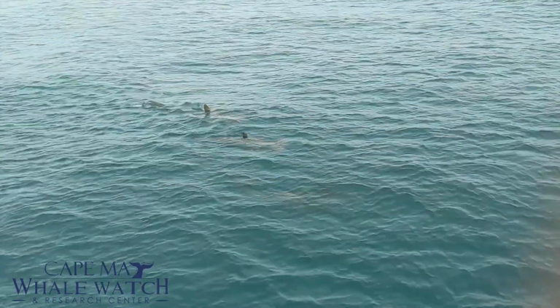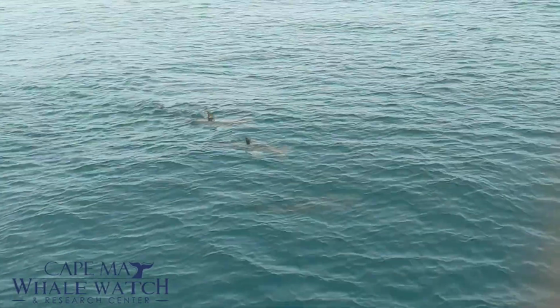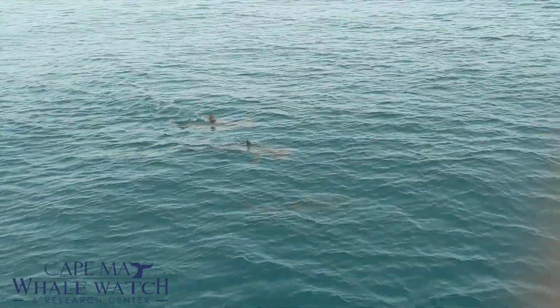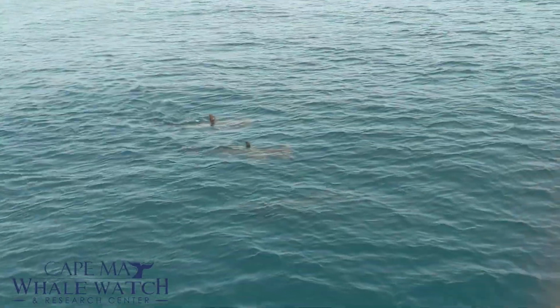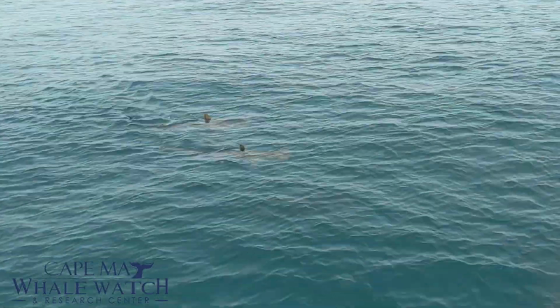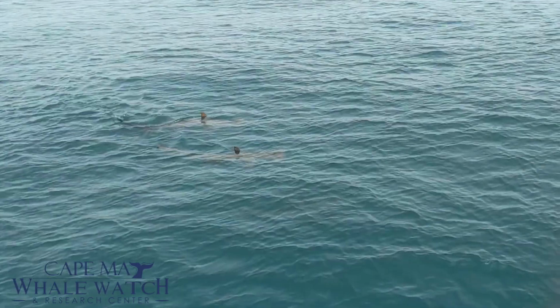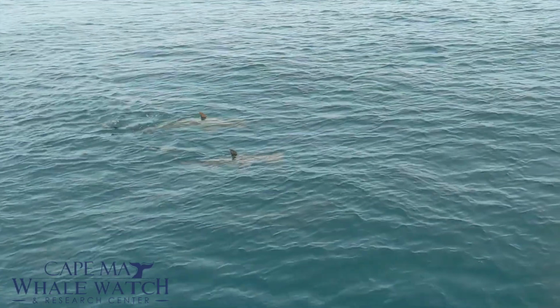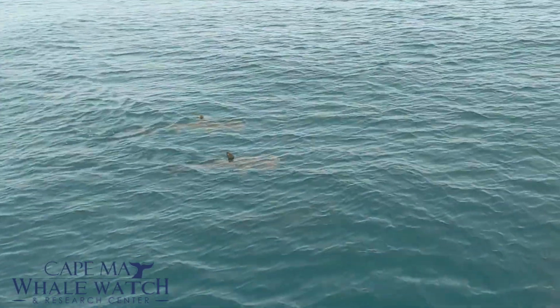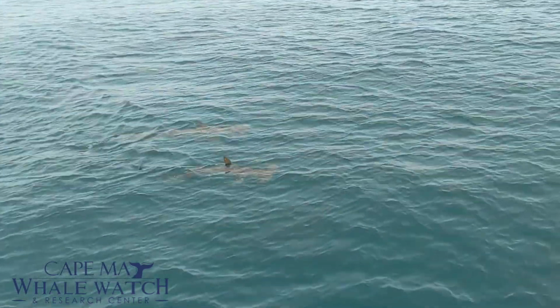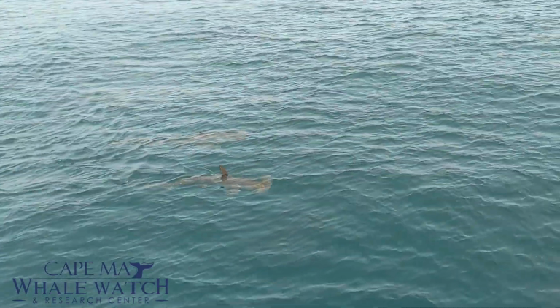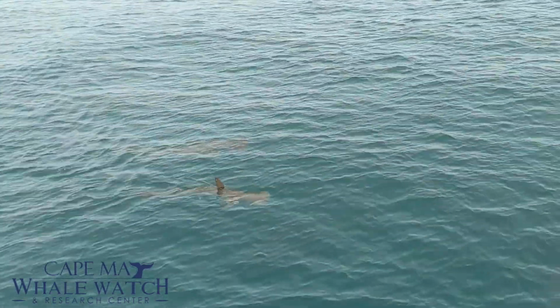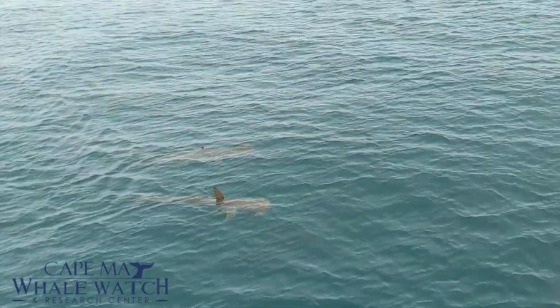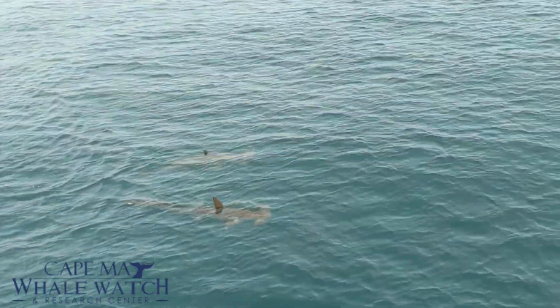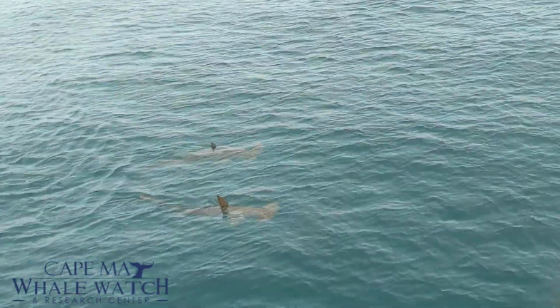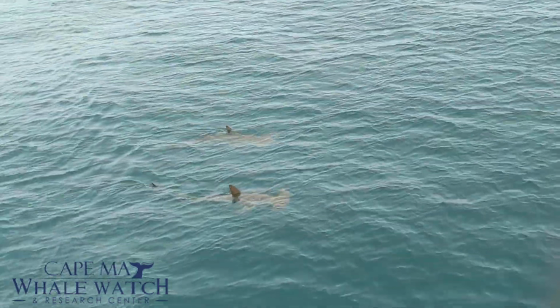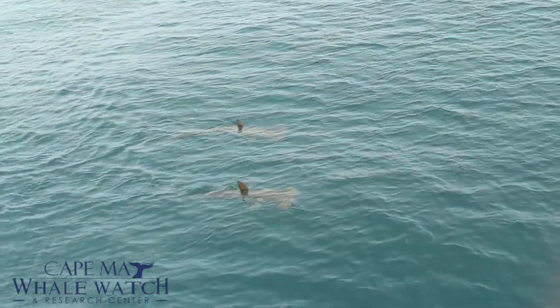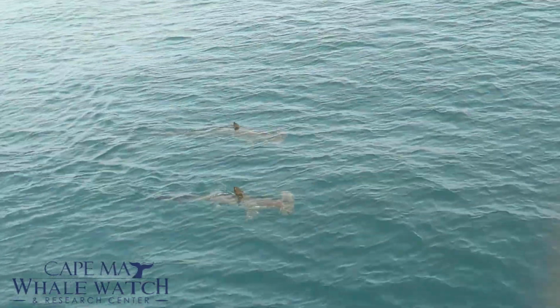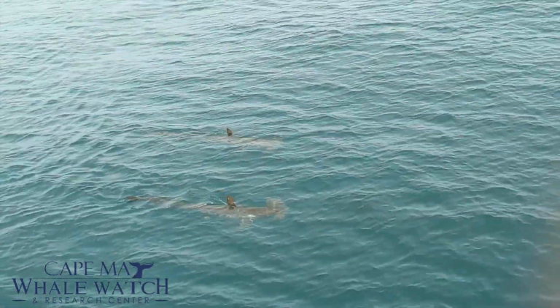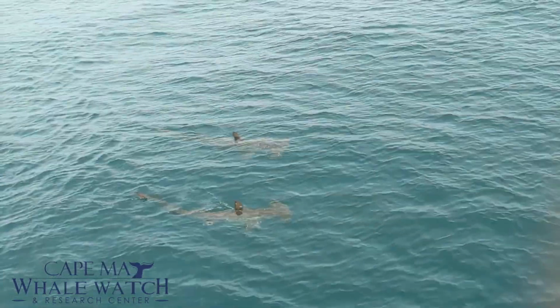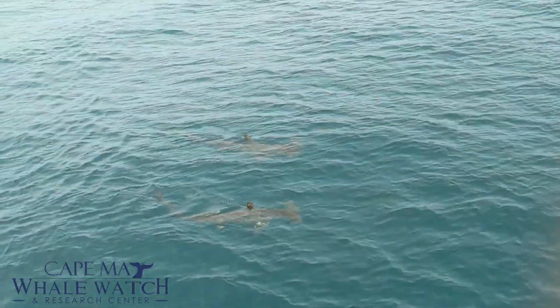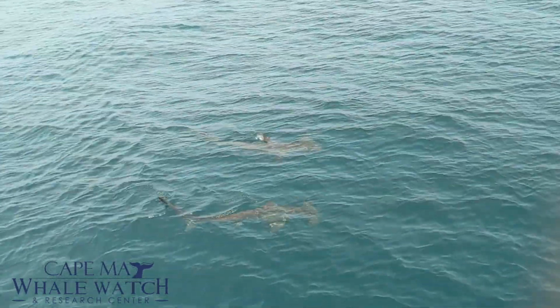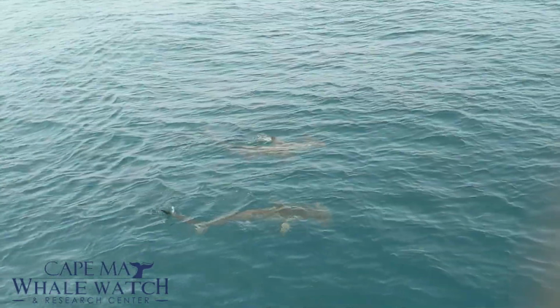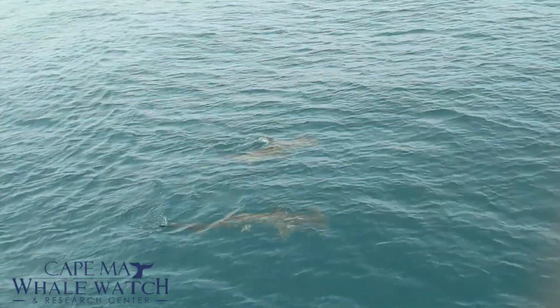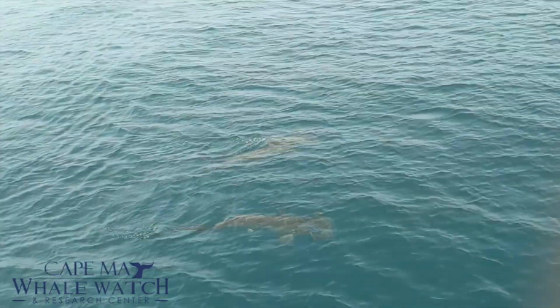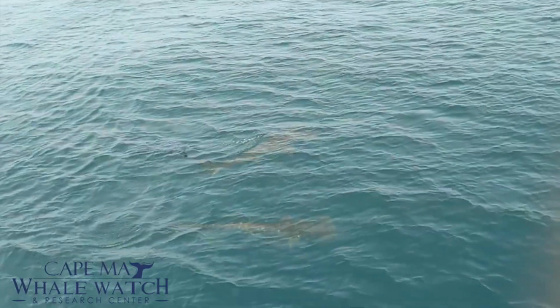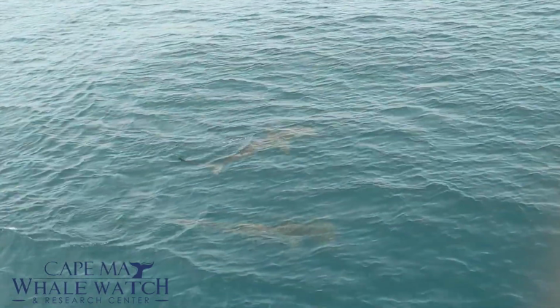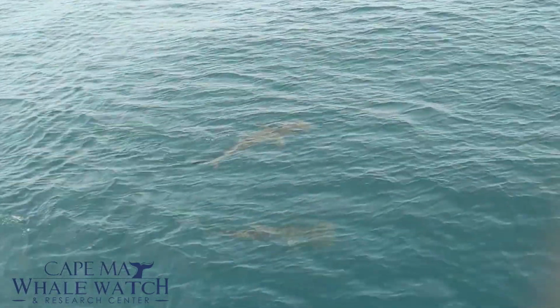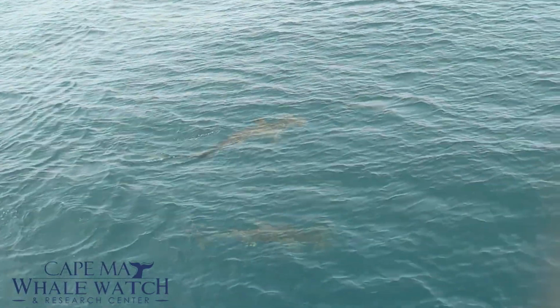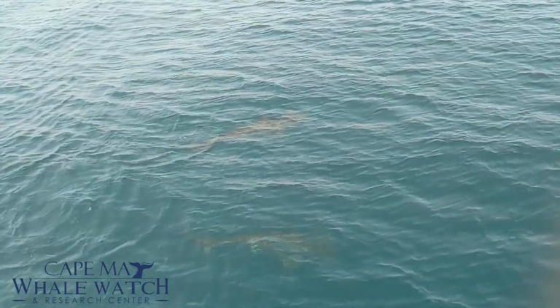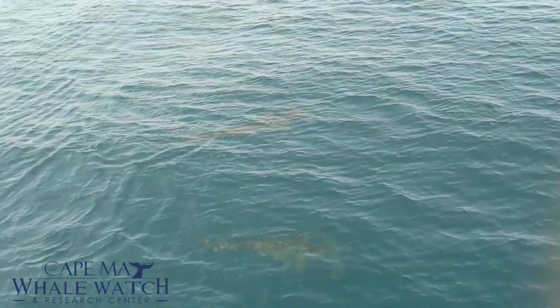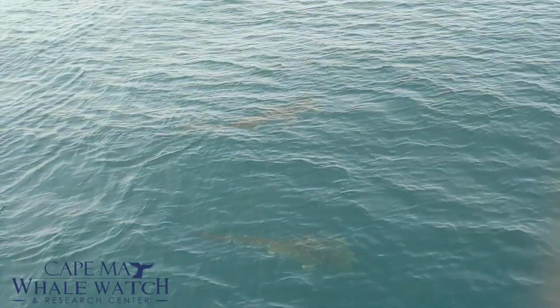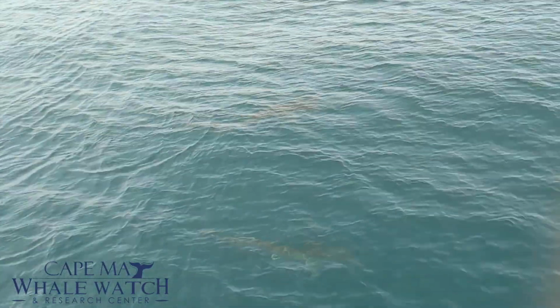We can see all three of them — the one closest to us has gone a little bit deeper. Now we can see the other two very well, and we get some good looks at that head shape.